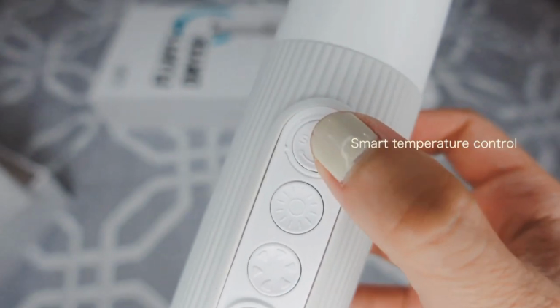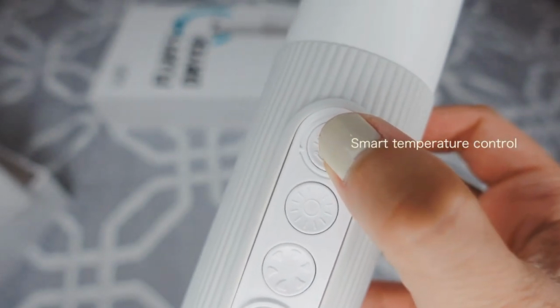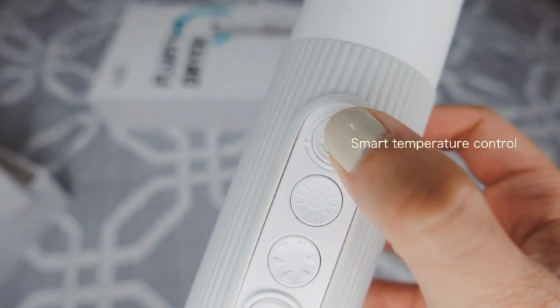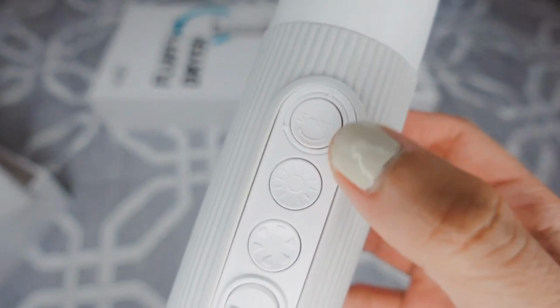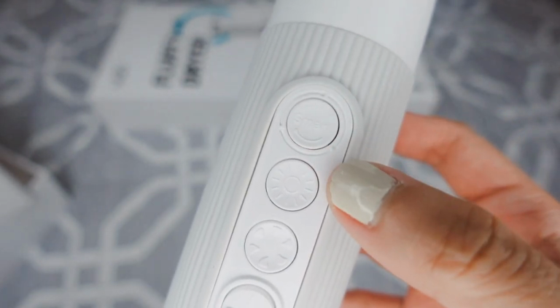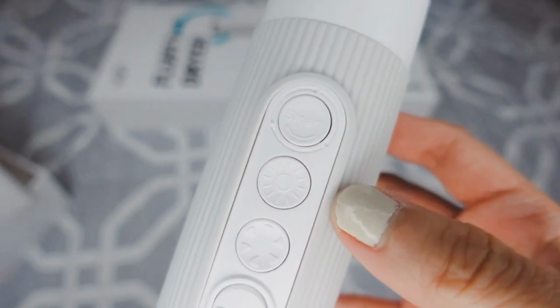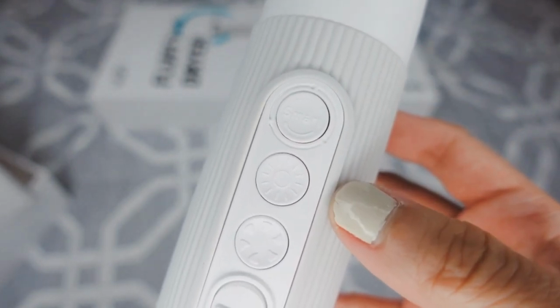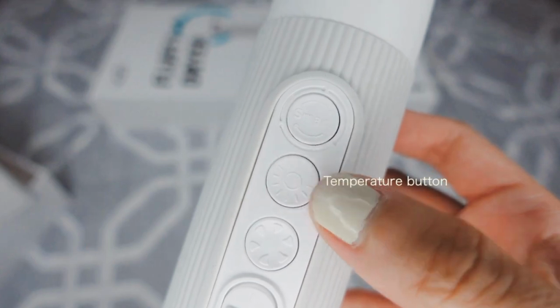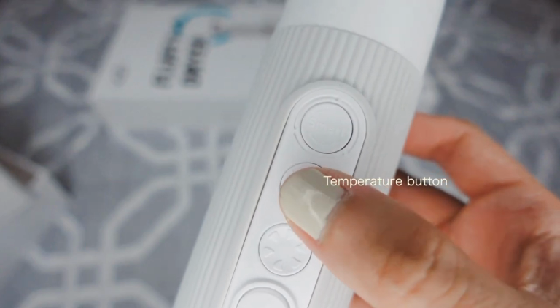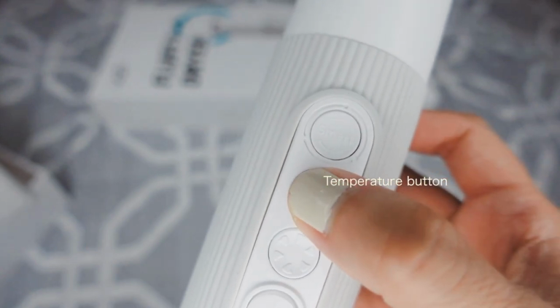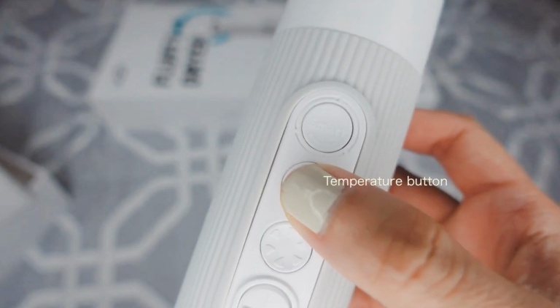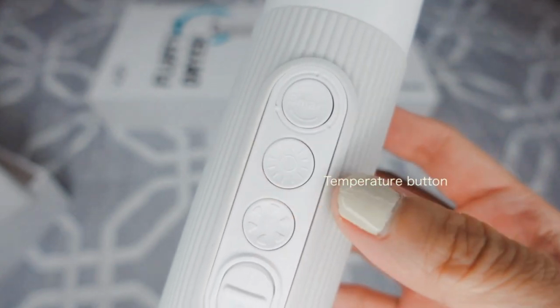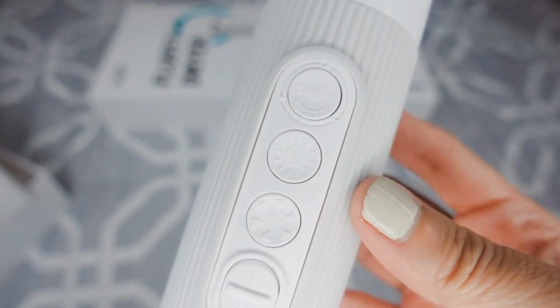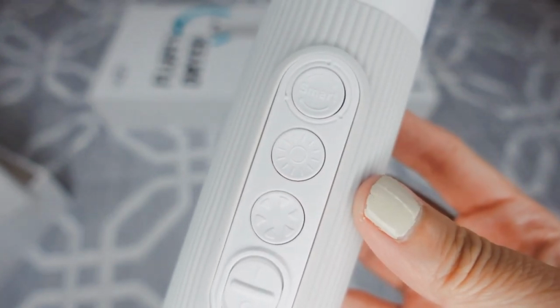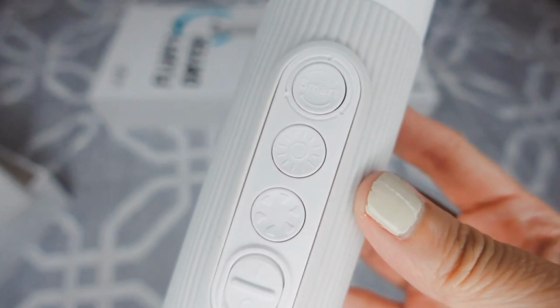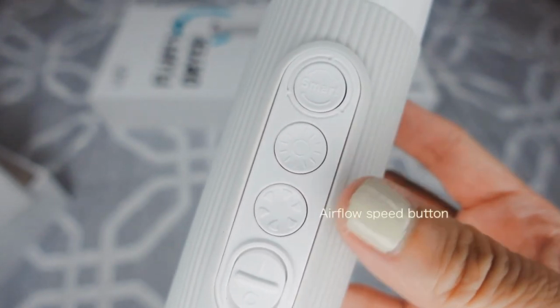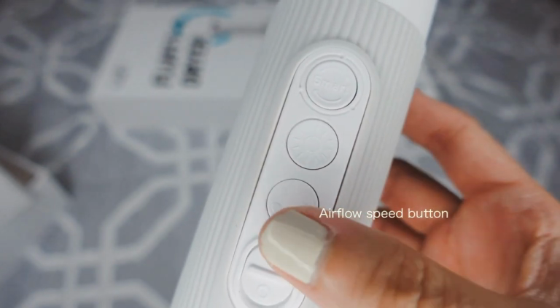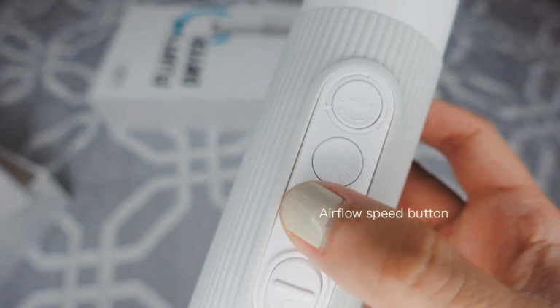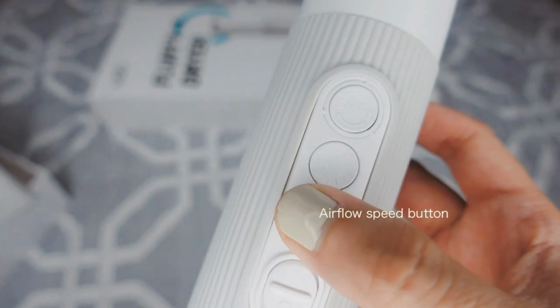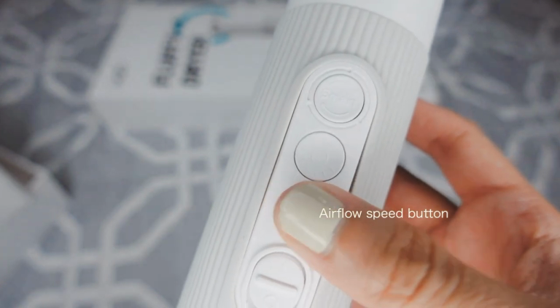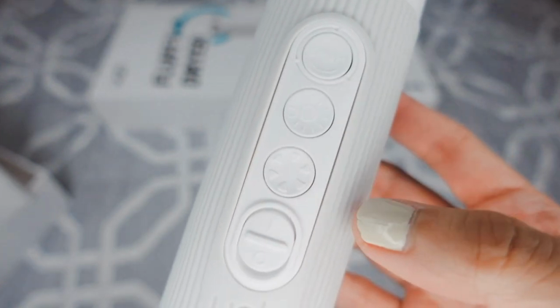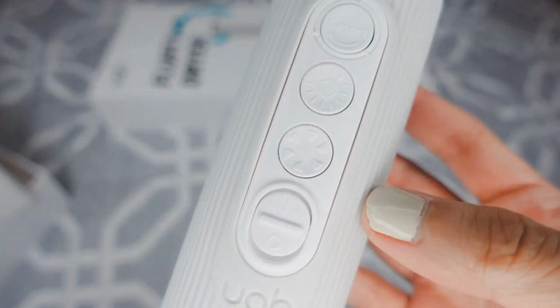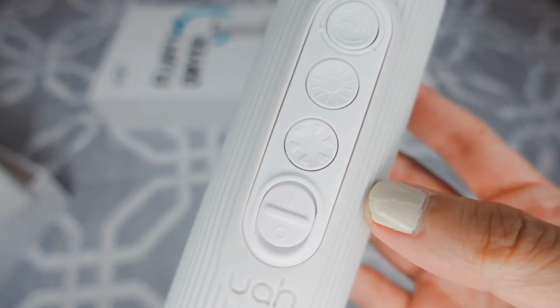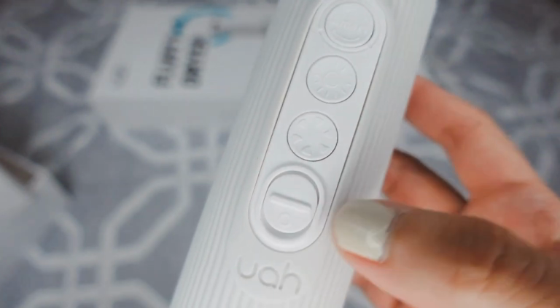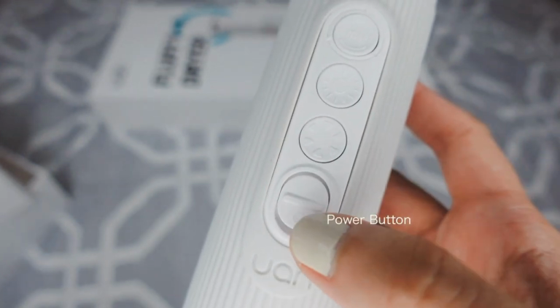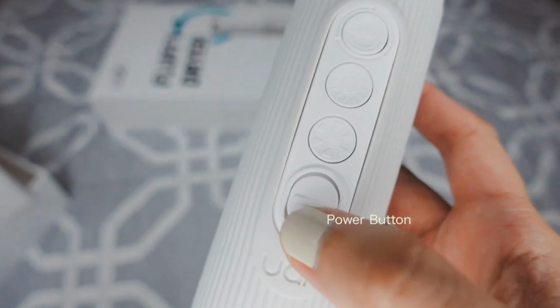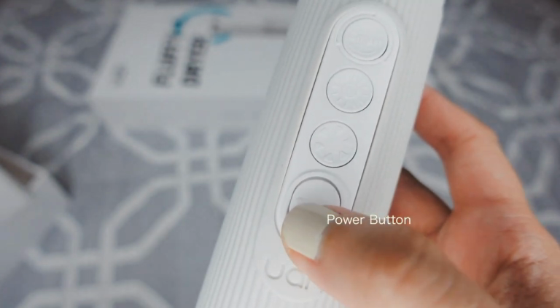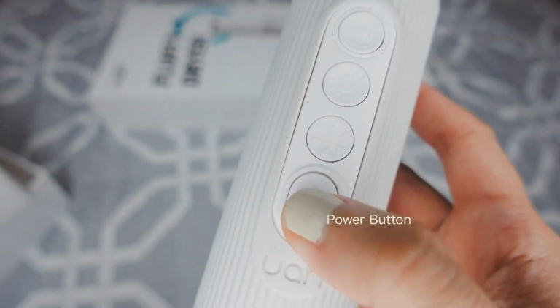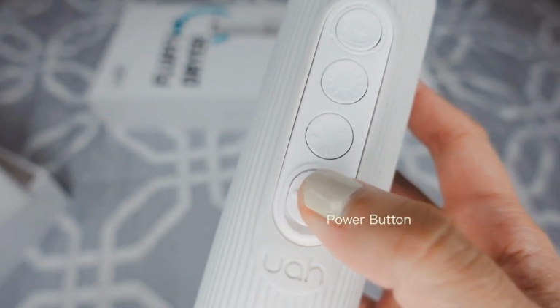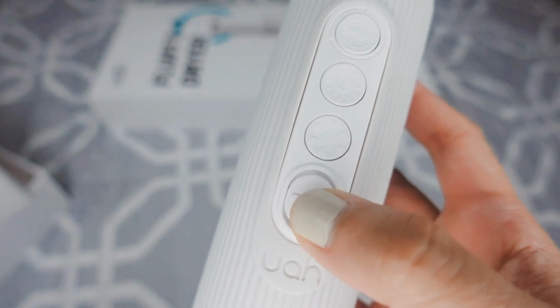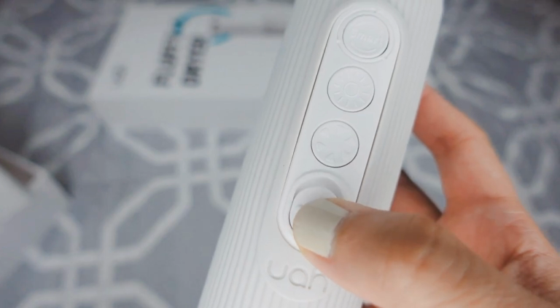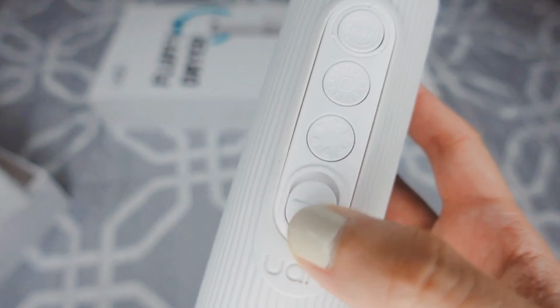It has a smart temperature control where the dryer automatically changes between hot and cold every 3 seconds, or you can manually change the temperature and the speed by pressing on those two buttons.